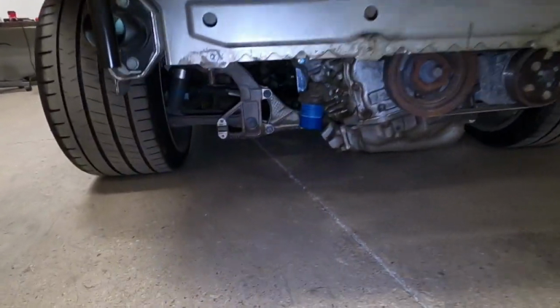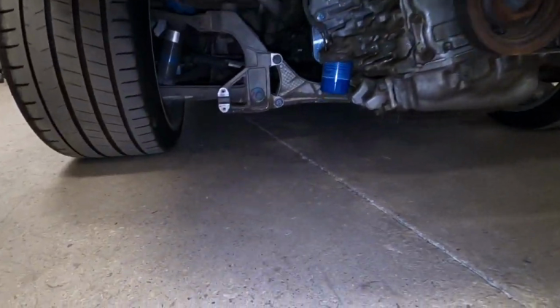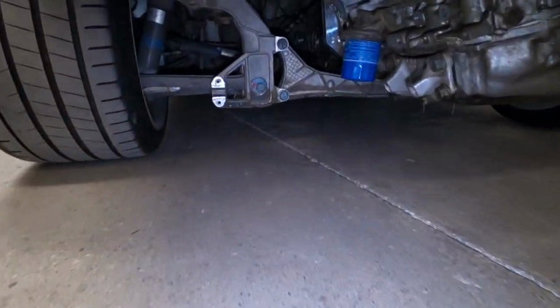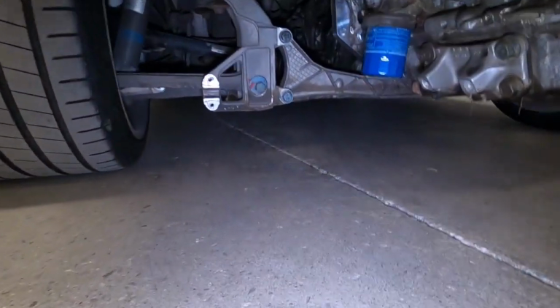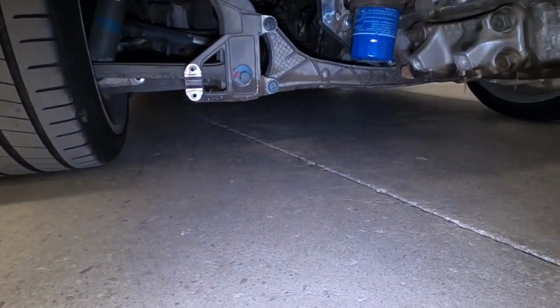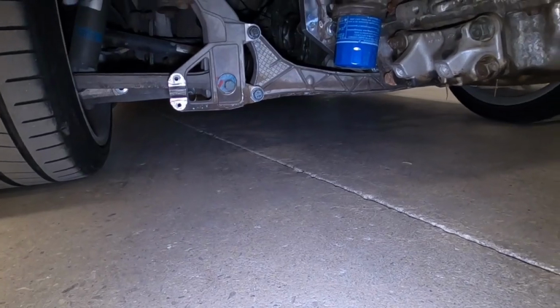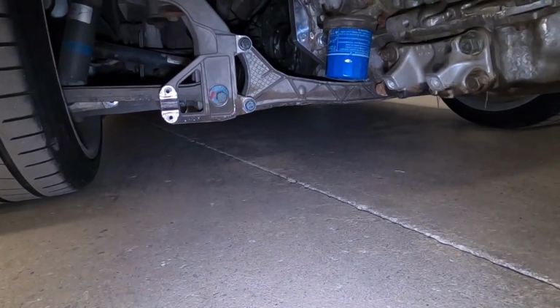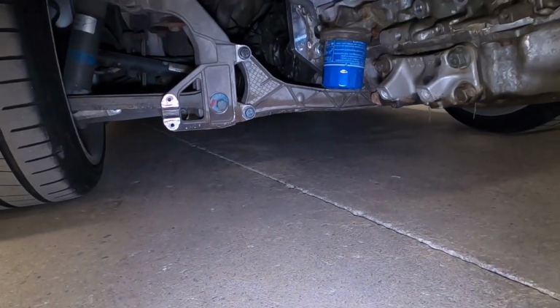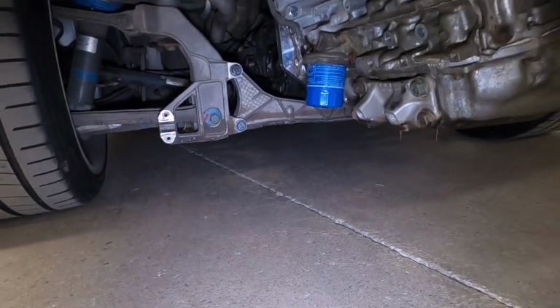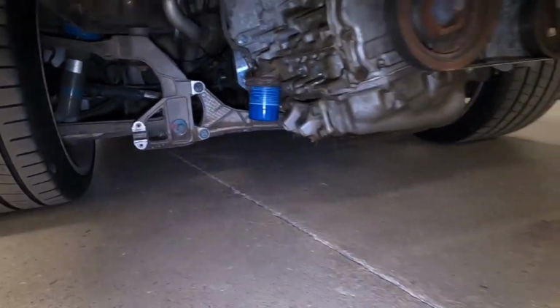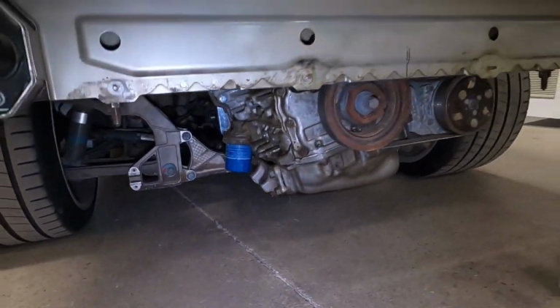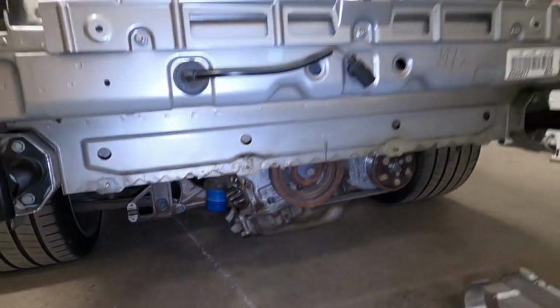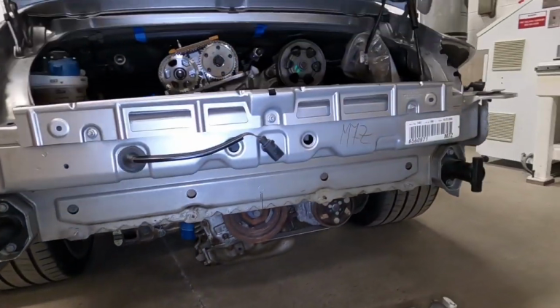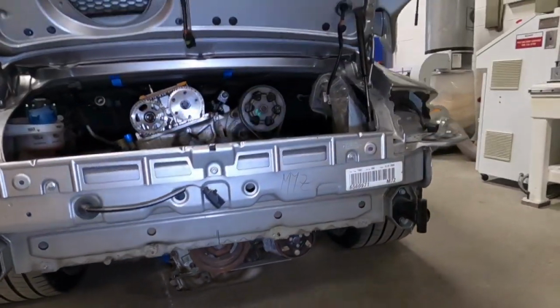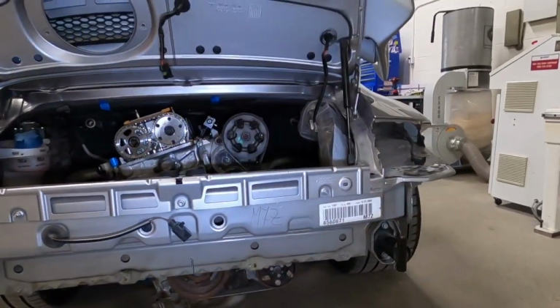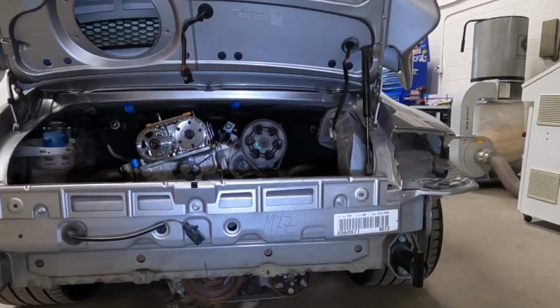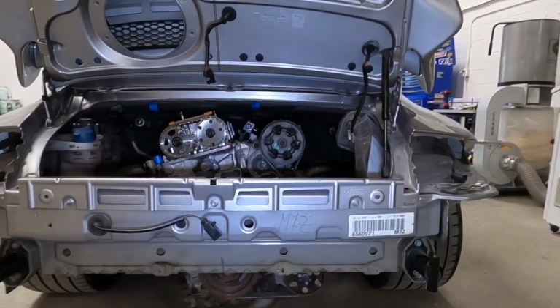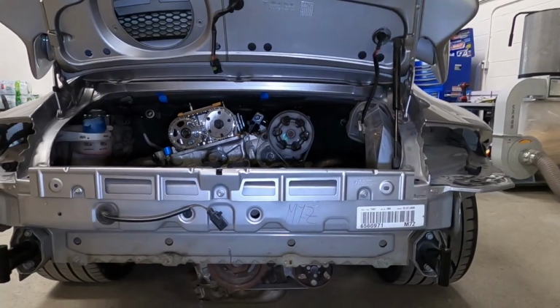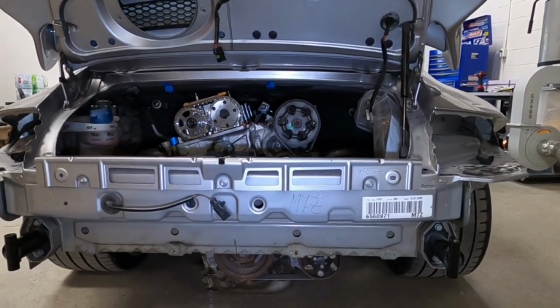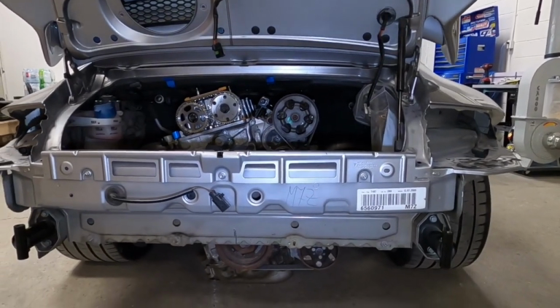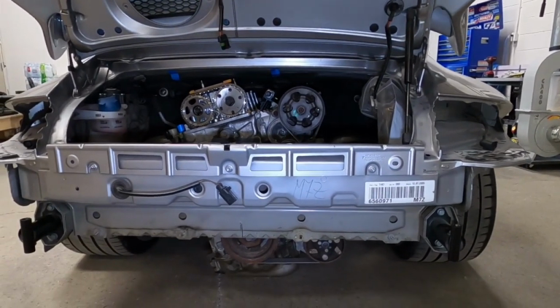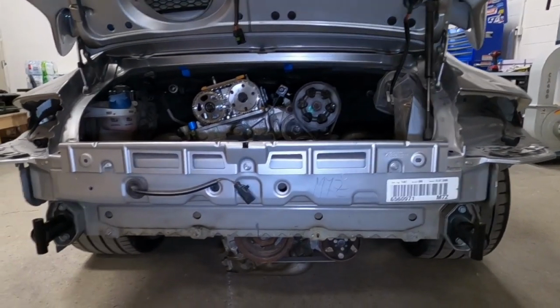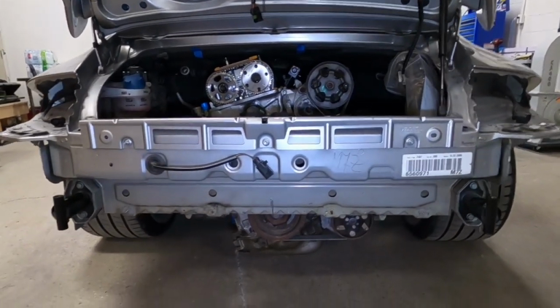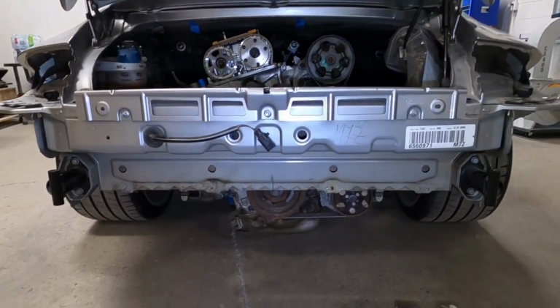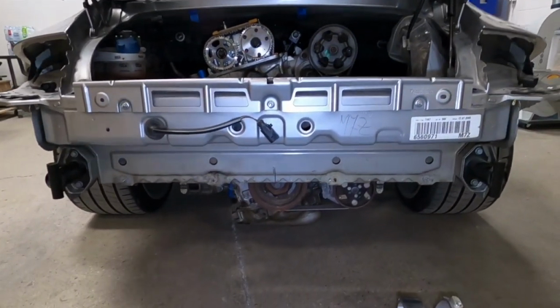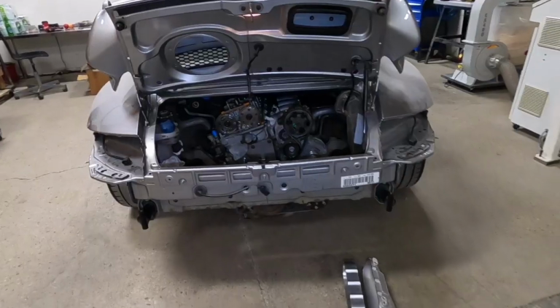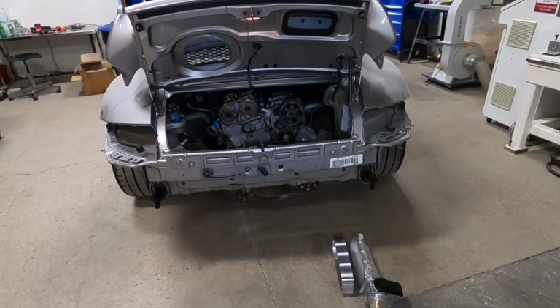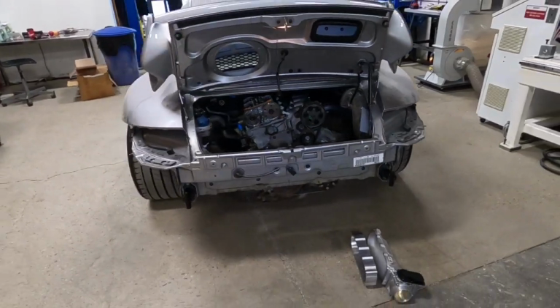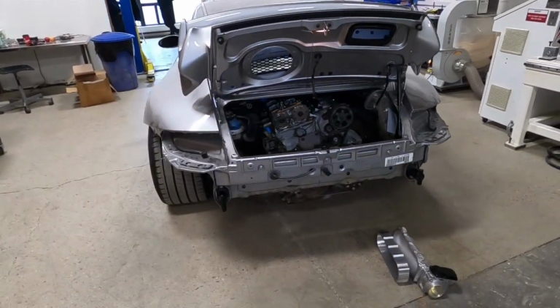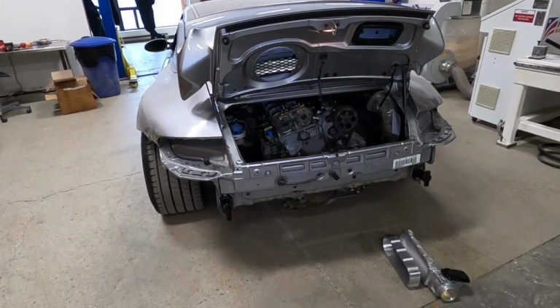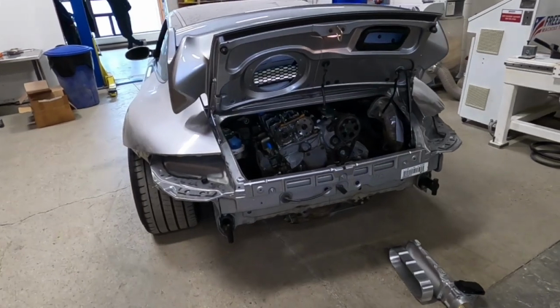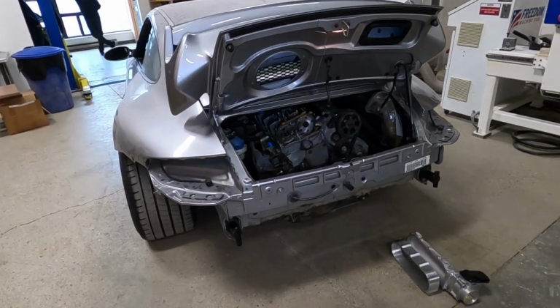We're also able to maintain the Porsche factory suspension brace and the Porsche front transmission brace — all as-is, we didn't have to modify any of it. So that's where we're at with the Porsche. It doesn't actually seem like a lot, but it's been a ton of work to get to this point.